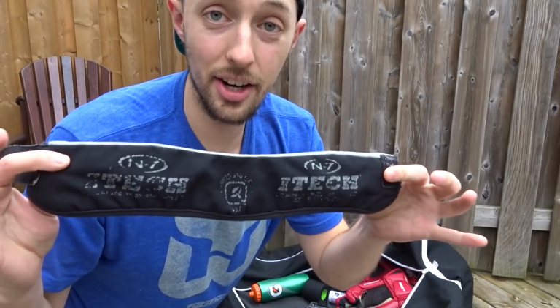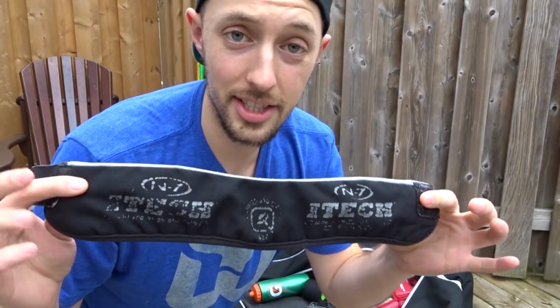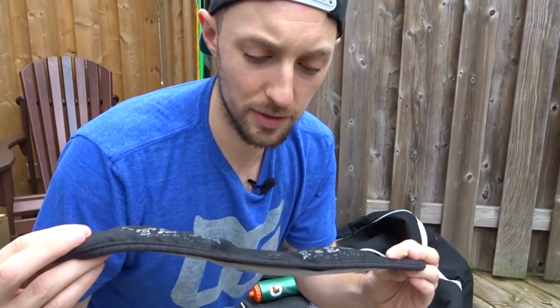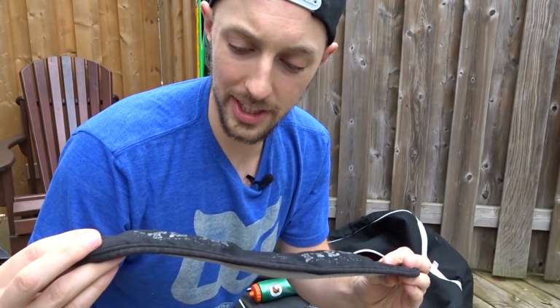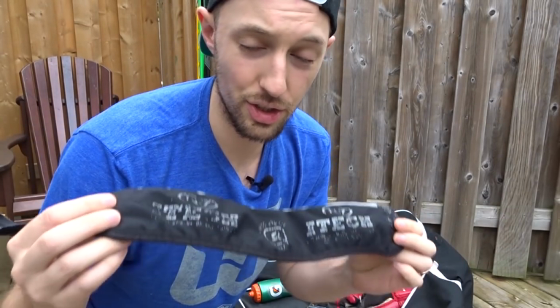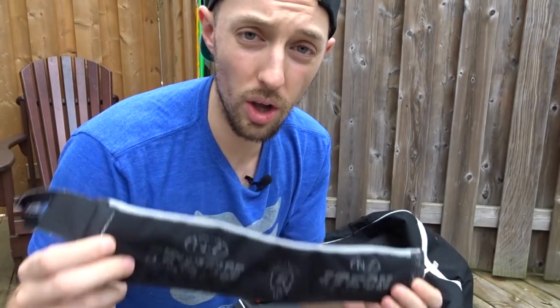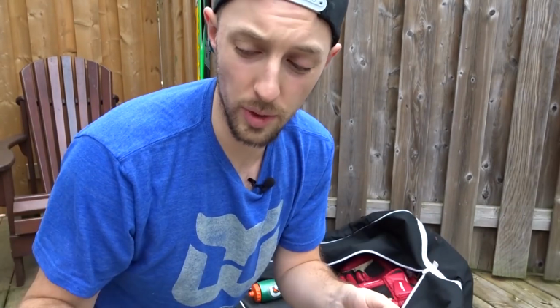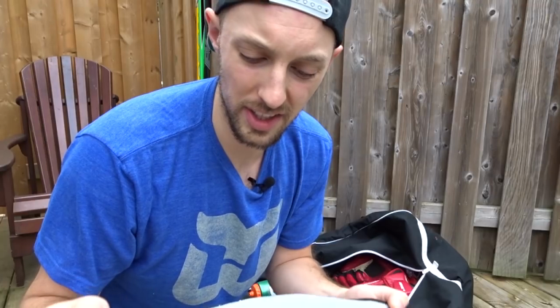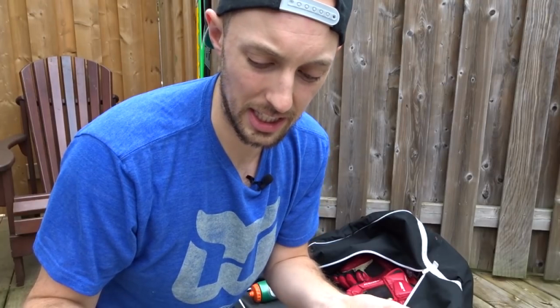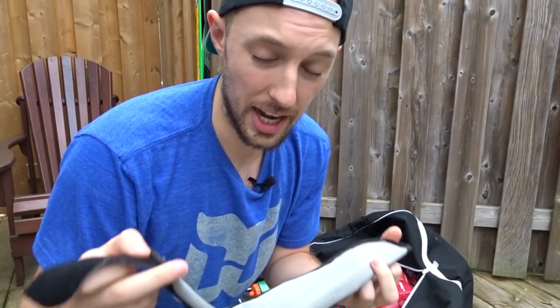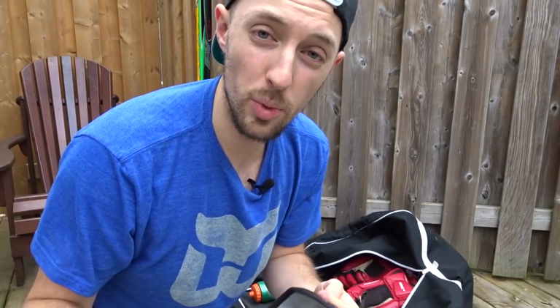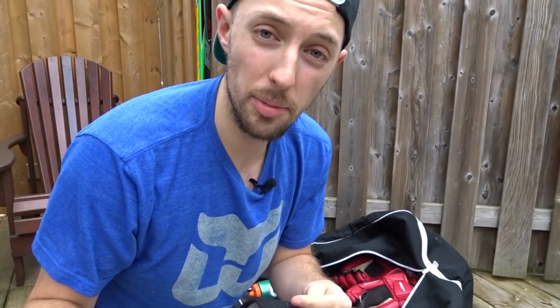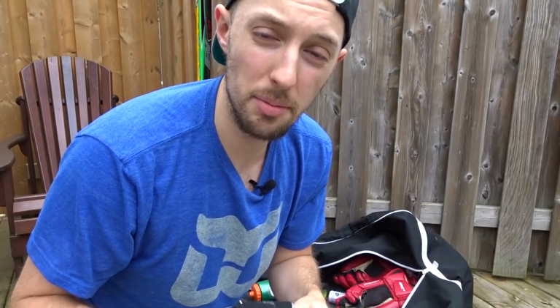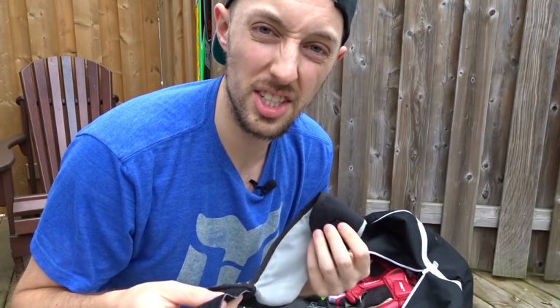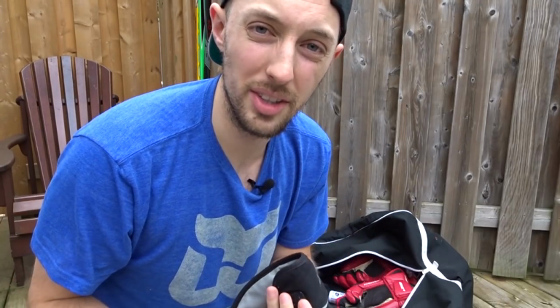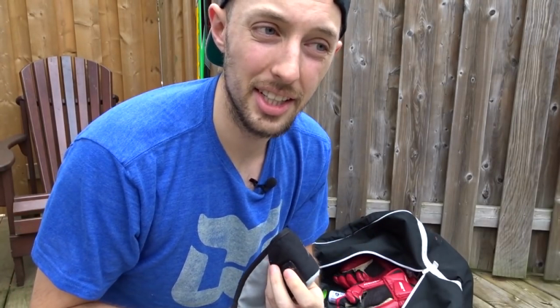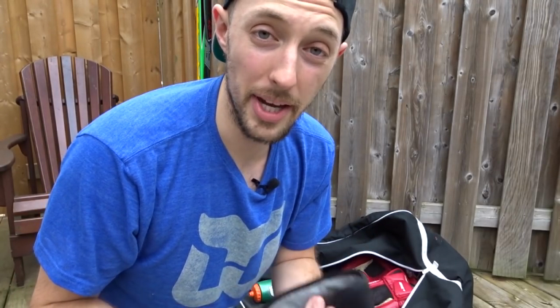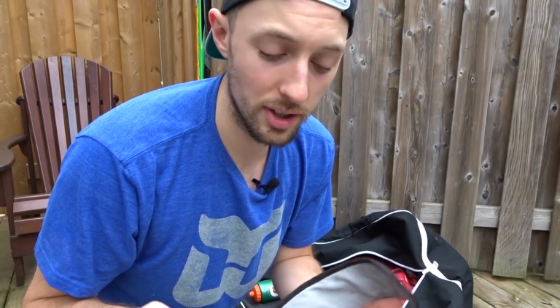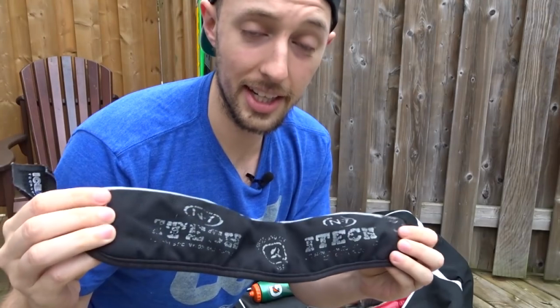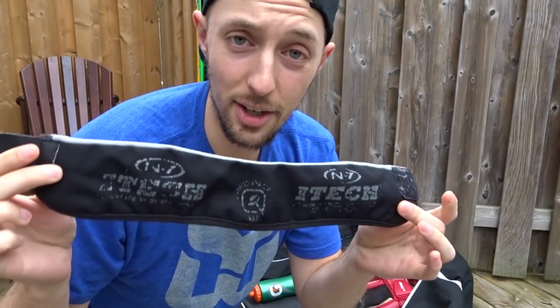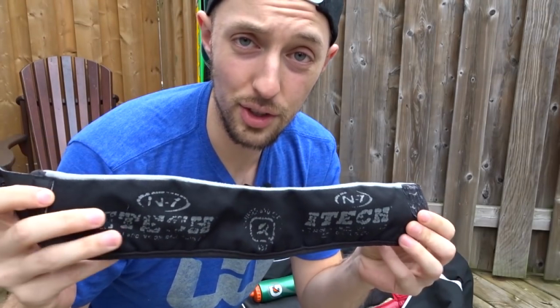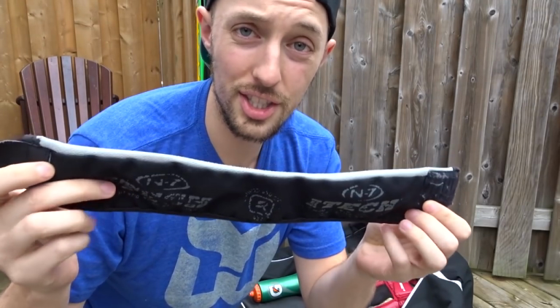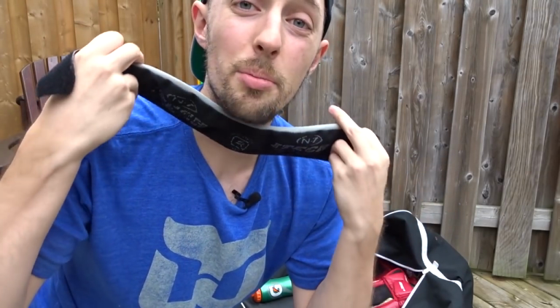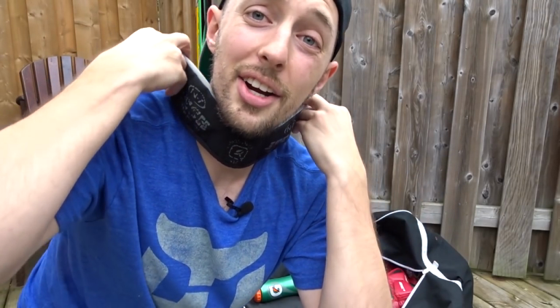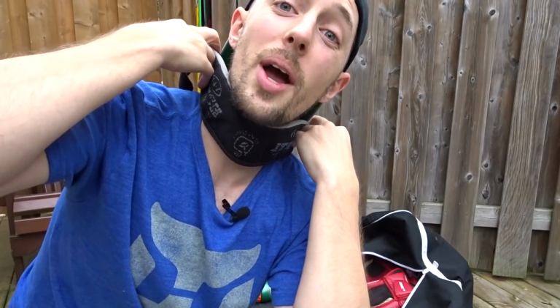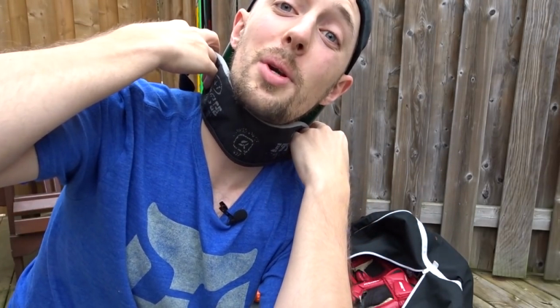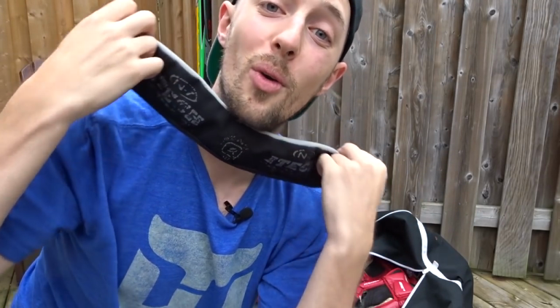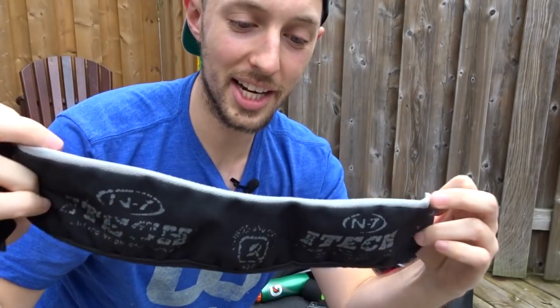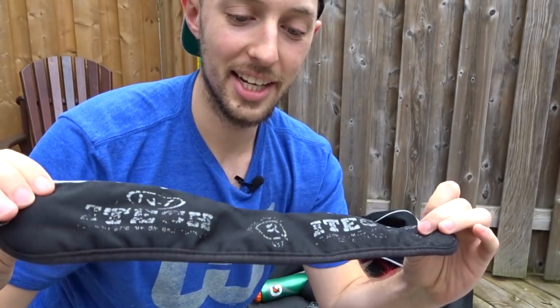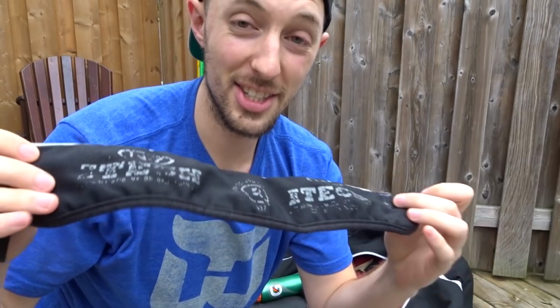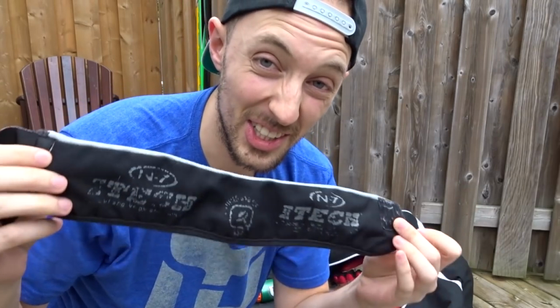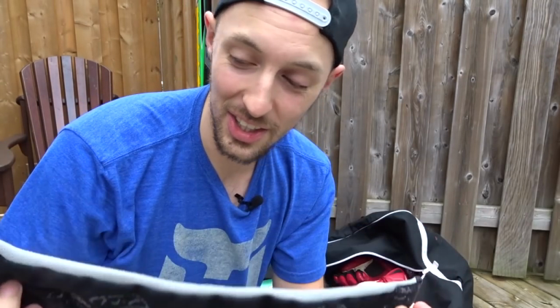Next, neck guard. This is a piece of equipment that I don't always wear, and recently I haven't been wearing in my beer league games just because it's not really mandatory. I think I need an alternative solution. This is kind of the big neck guard — it wraps around pretty much my whole neck. It's not really a good look aesthetically.